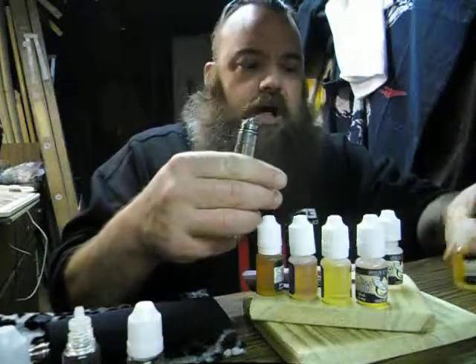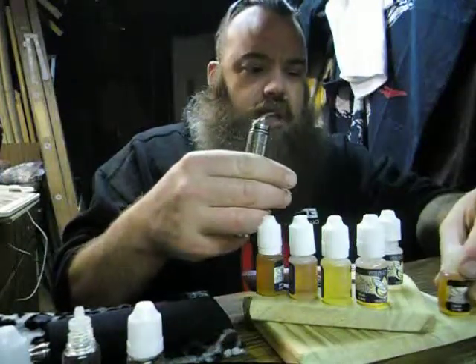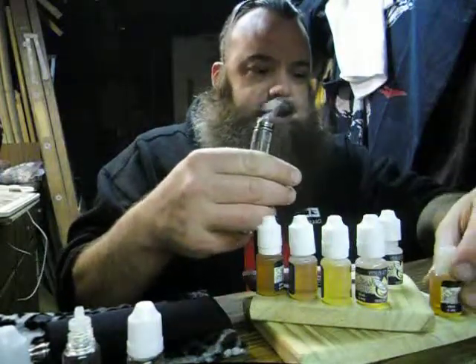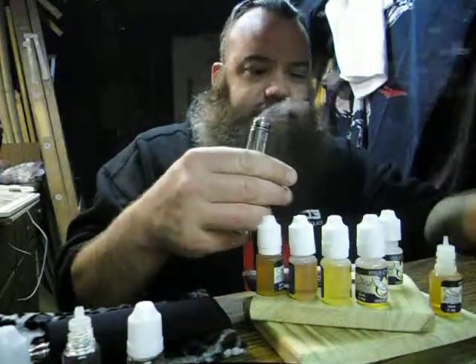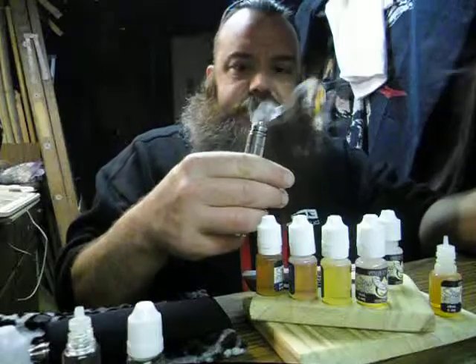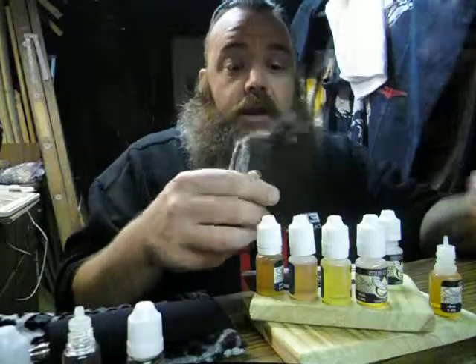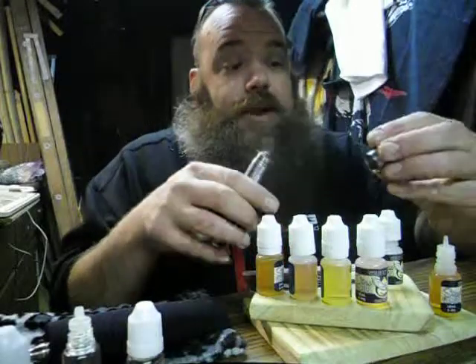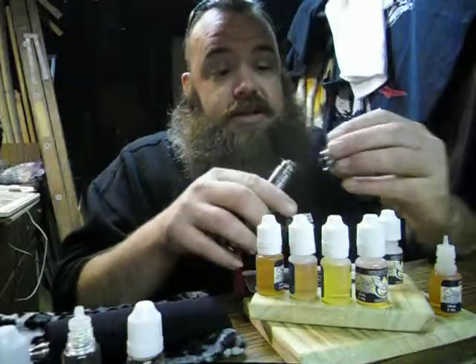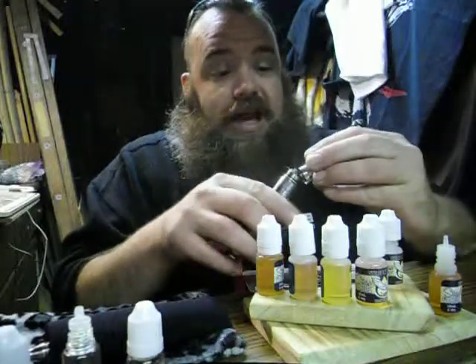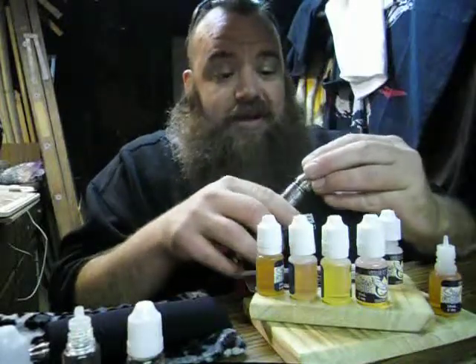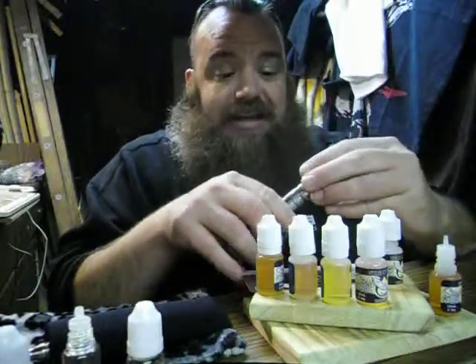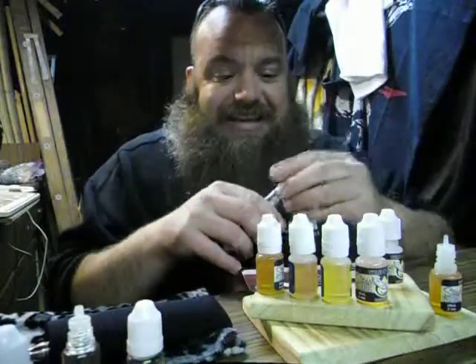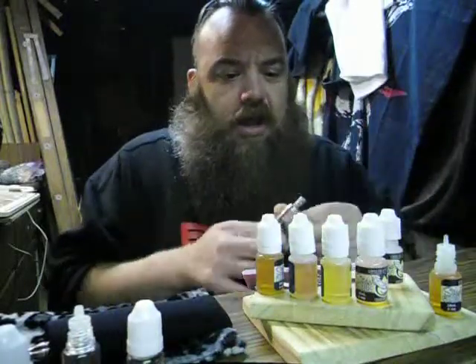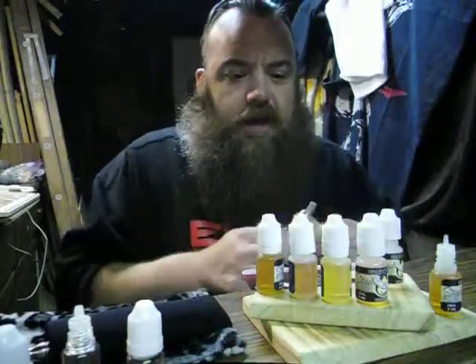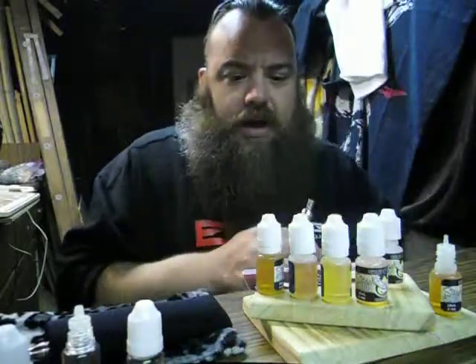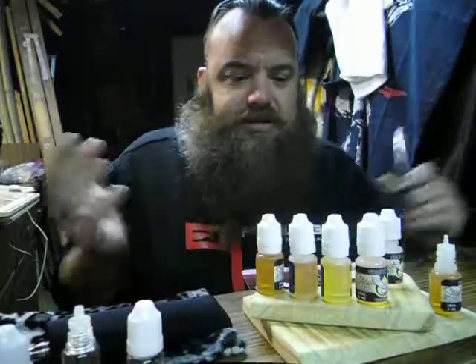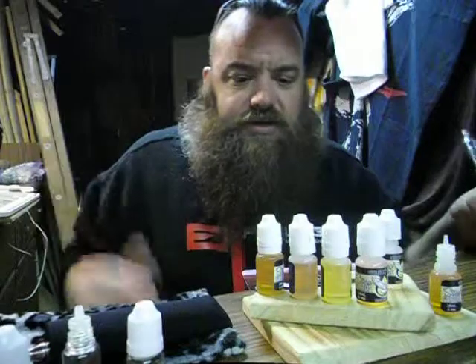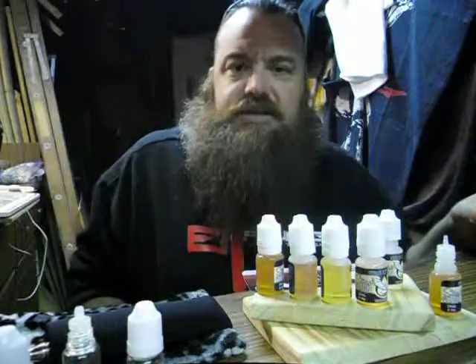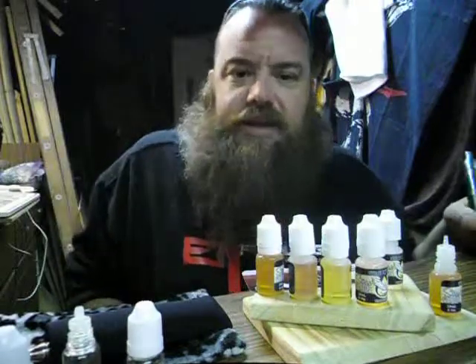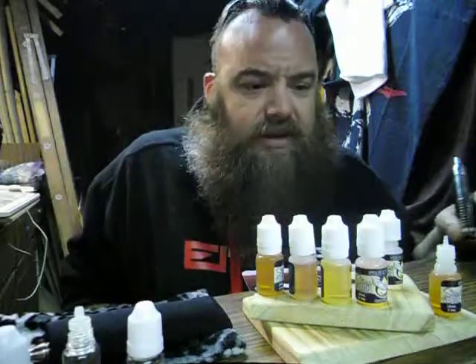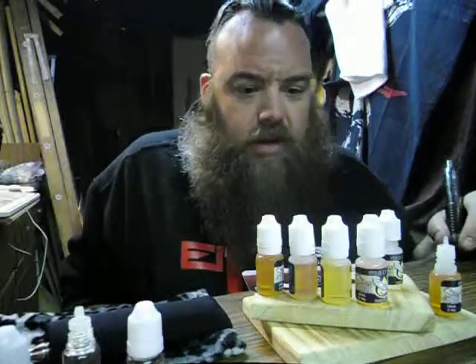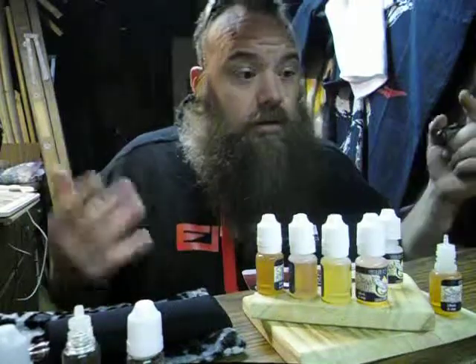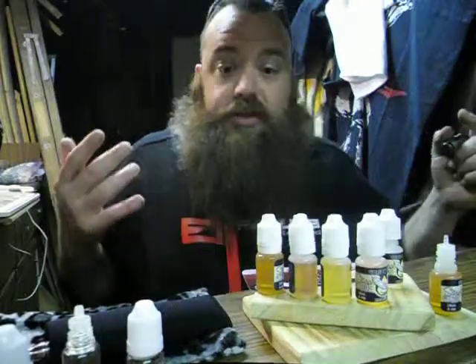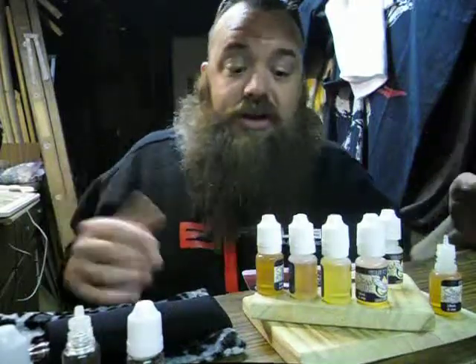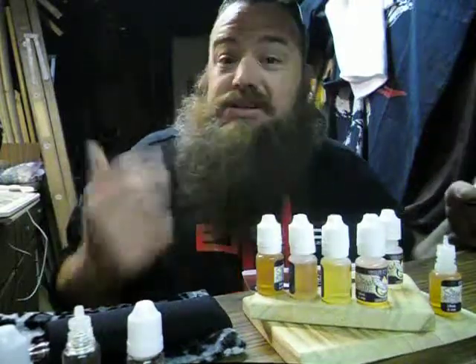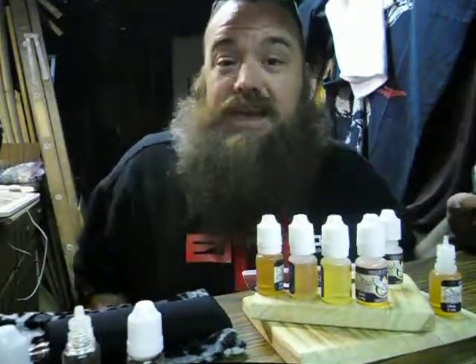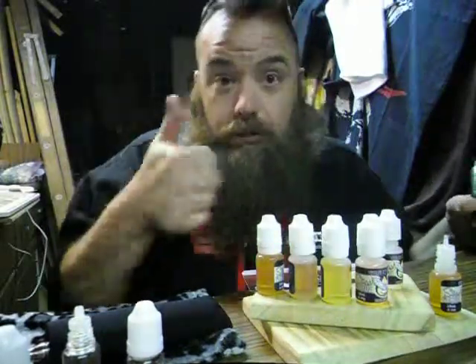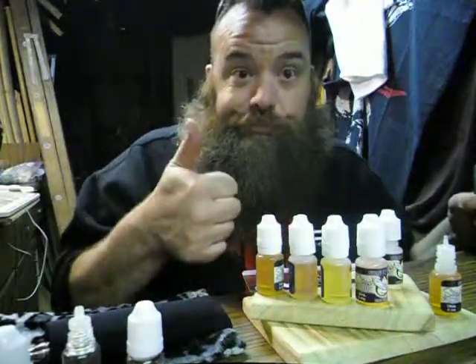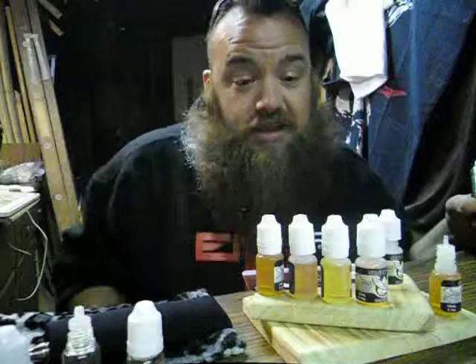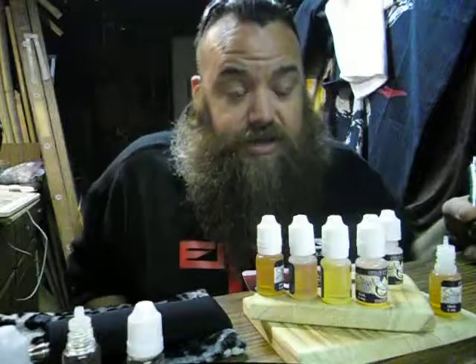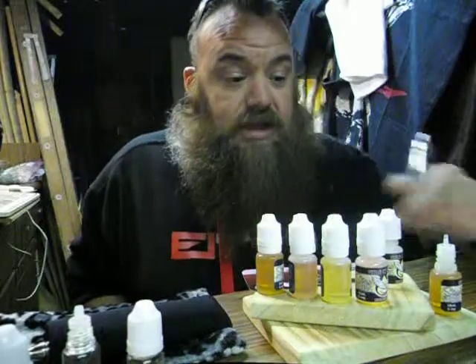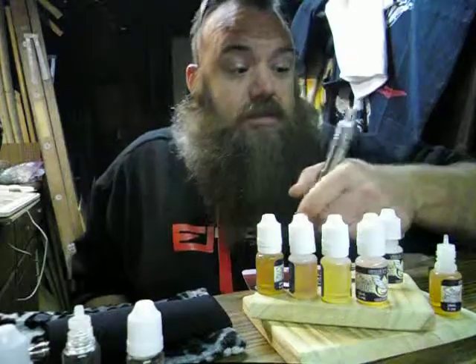Yeehaw, Strix Elixirs — I'm already impressed and I haven't even gotten to the taste yet. The bottle stickers are awesome, I really like their logo, throwing in a note and some discount coupons. Thanks a lot, Strix — you guys are awesome.